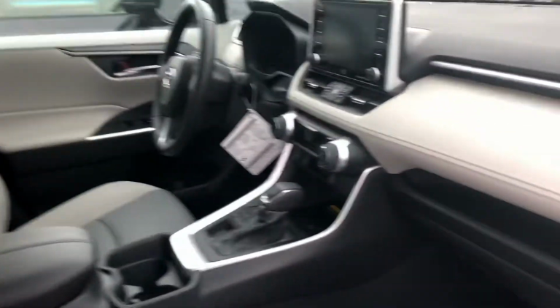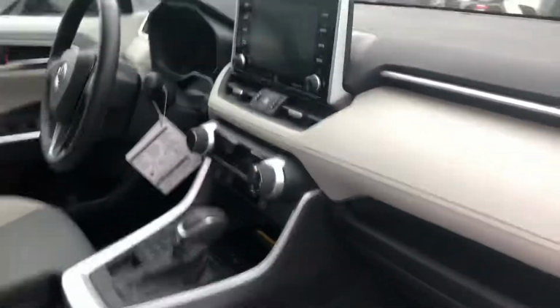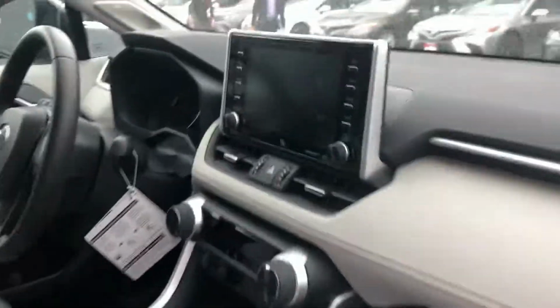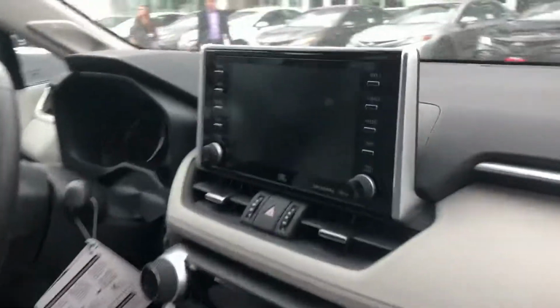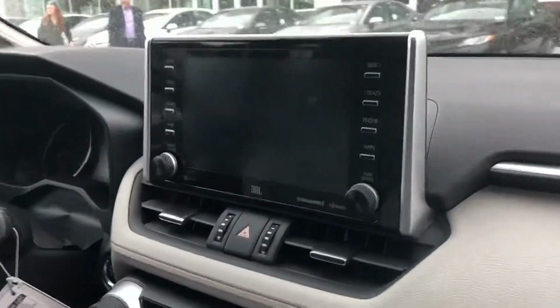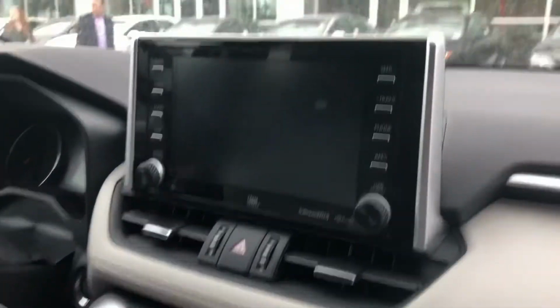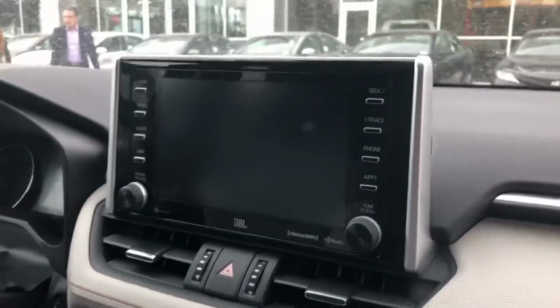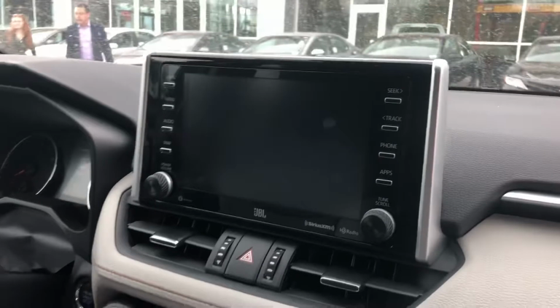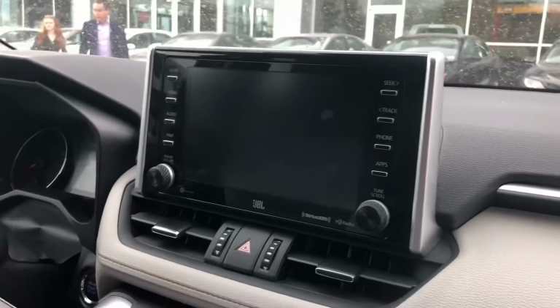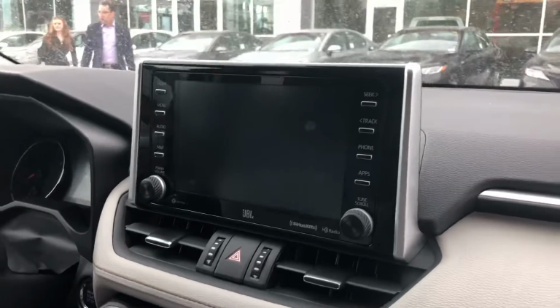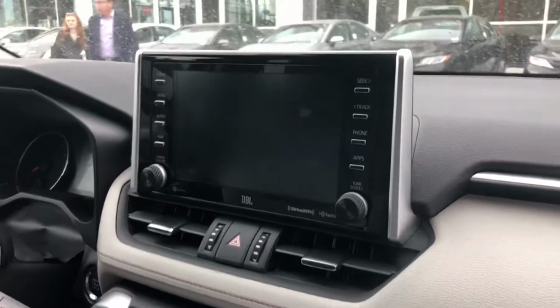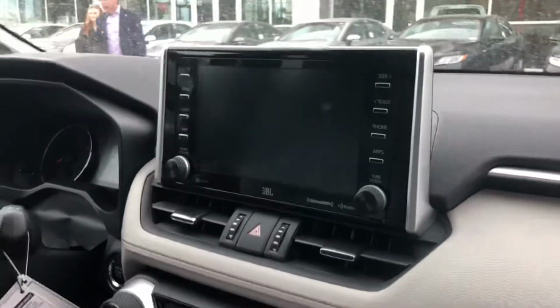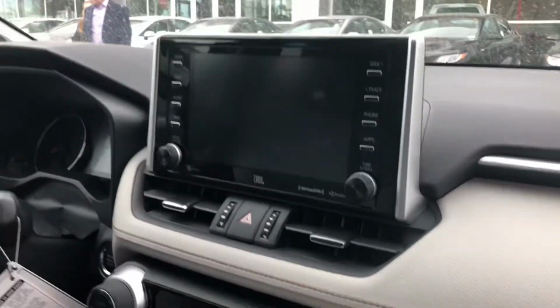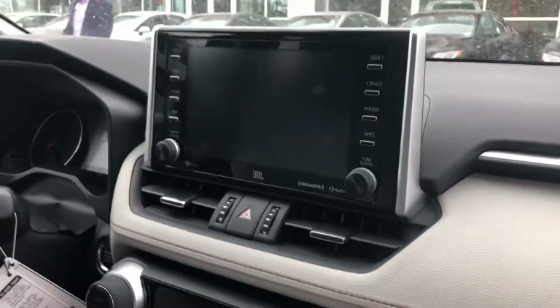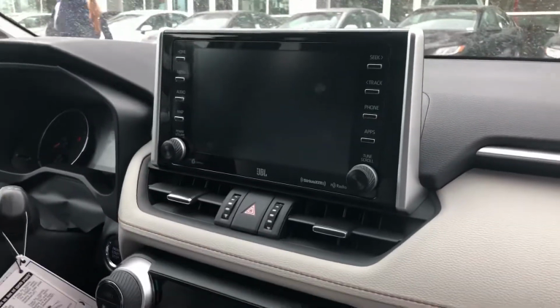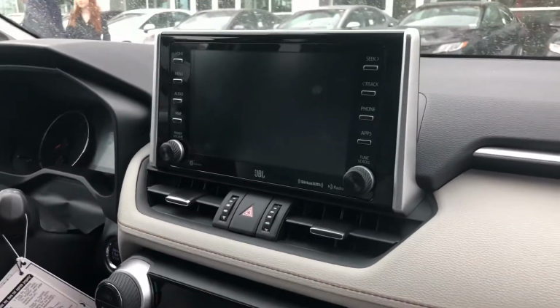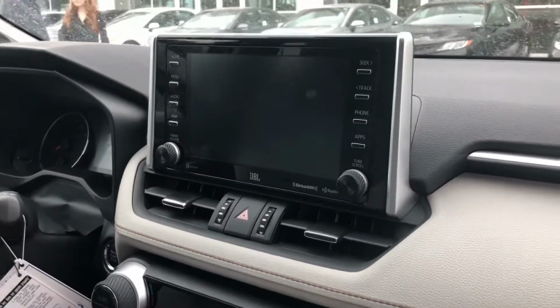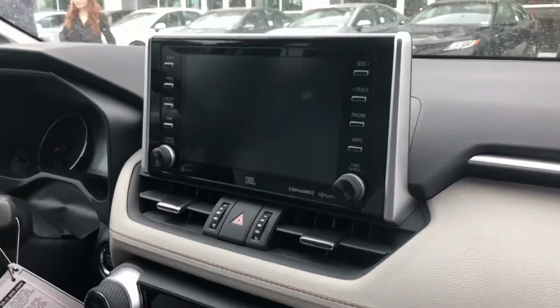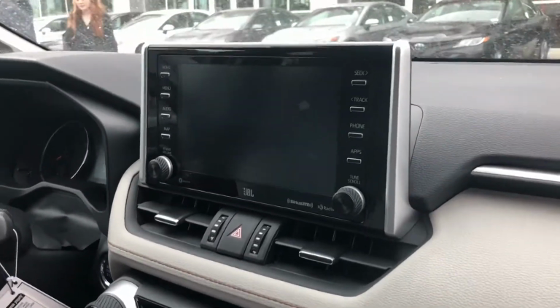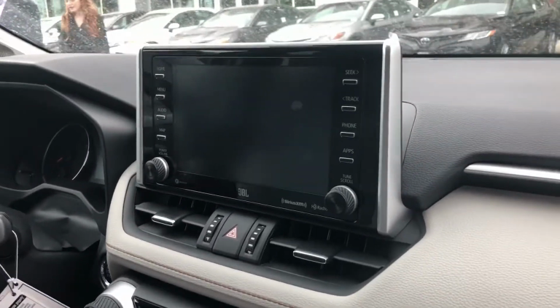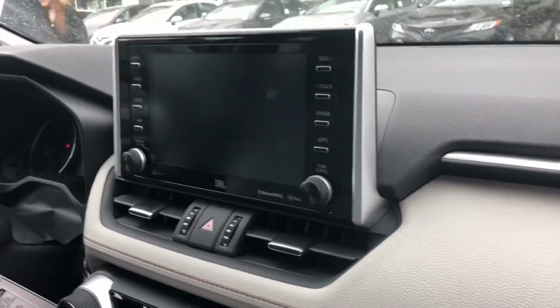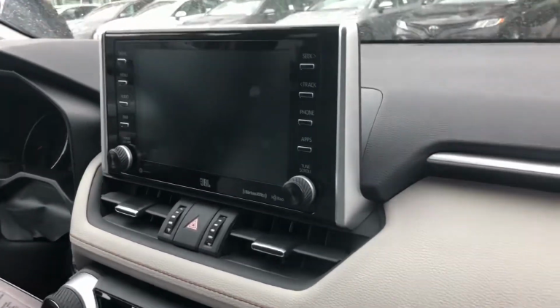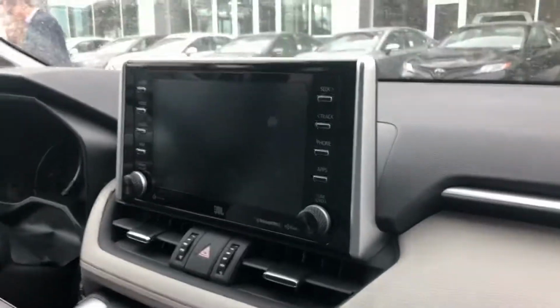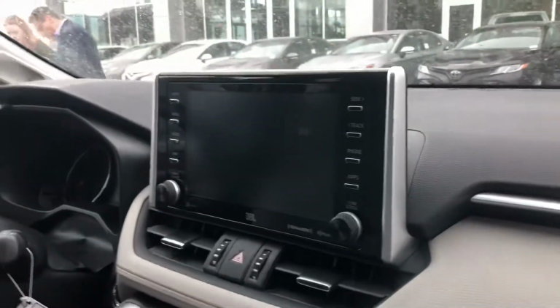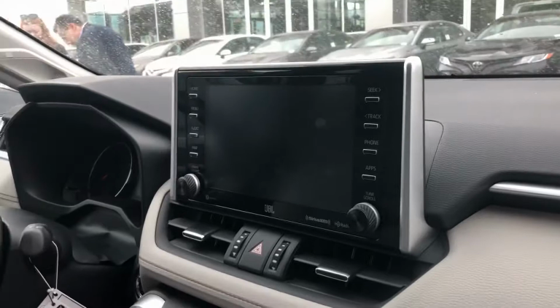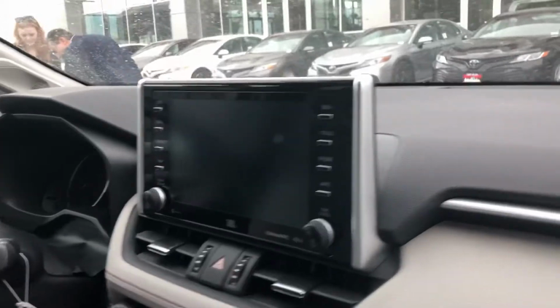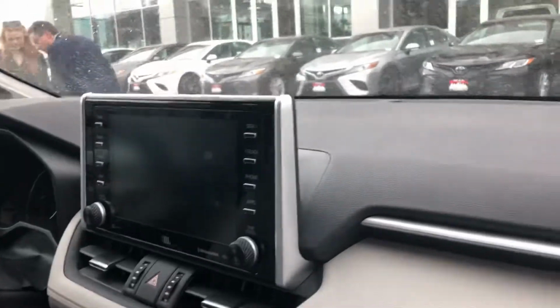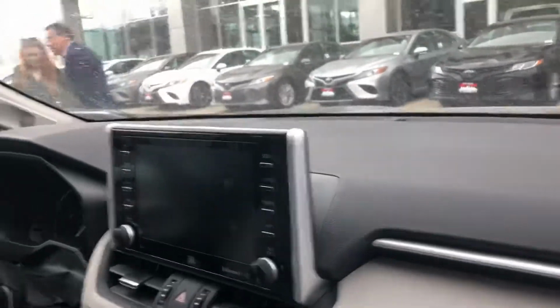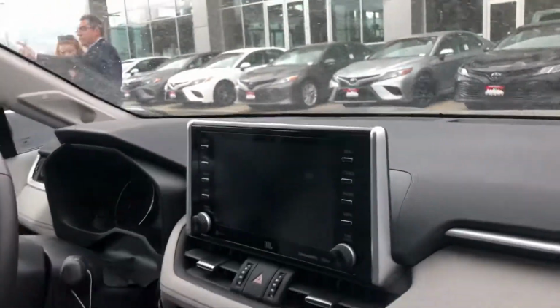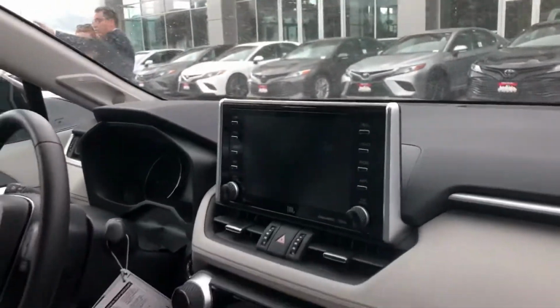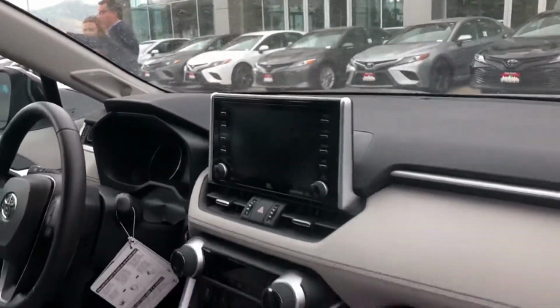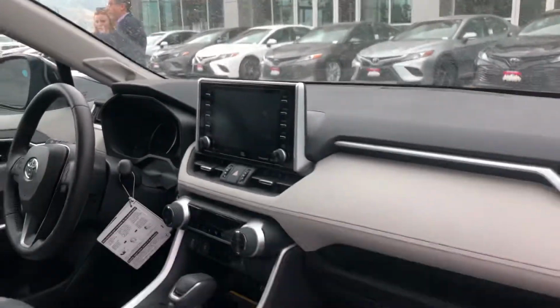Now on the RAV4, this is what your front screen will look like. You have a touchscreen display with all of your Bluetooth capabilities, XM radio, and you also have Apple CarPlay as well.